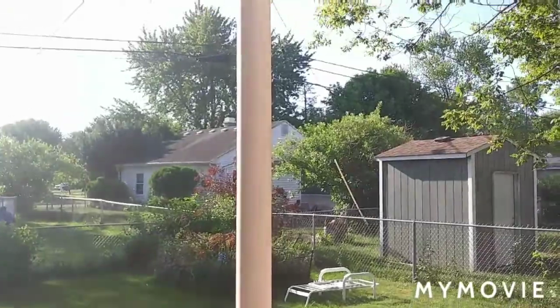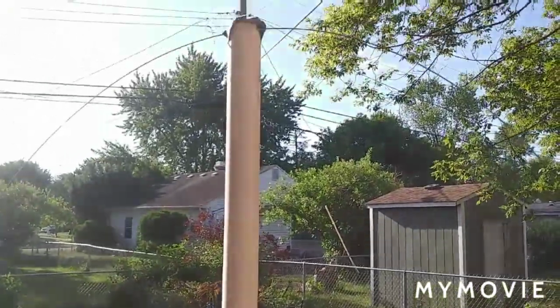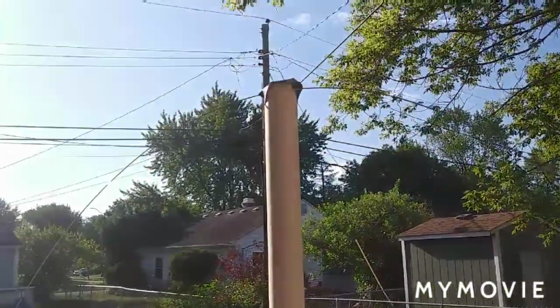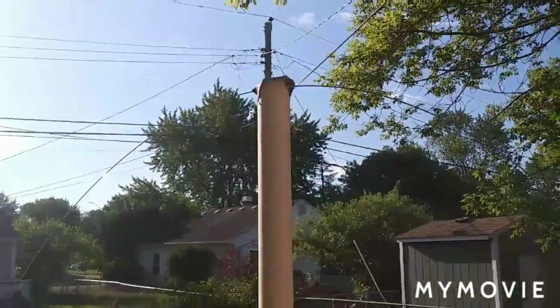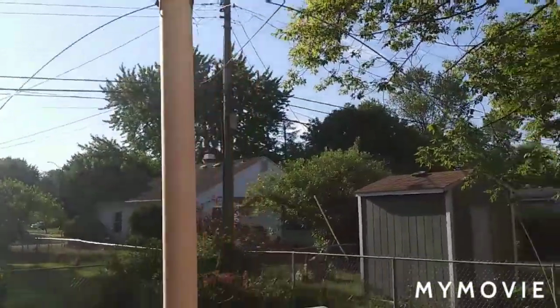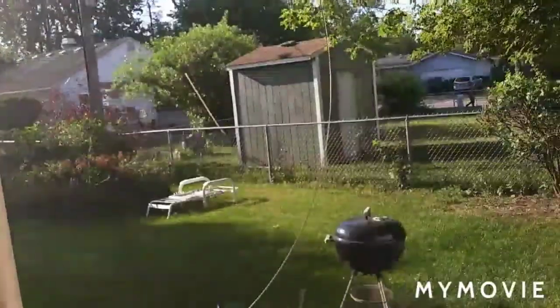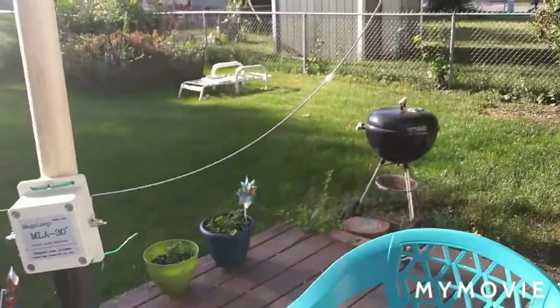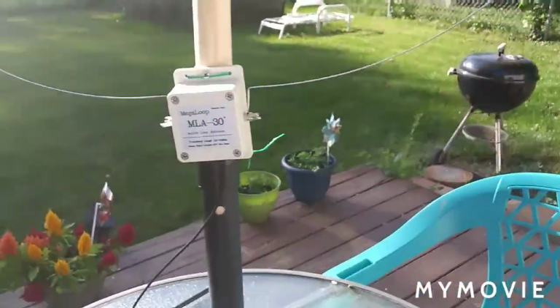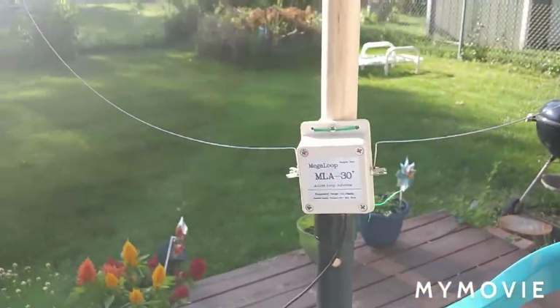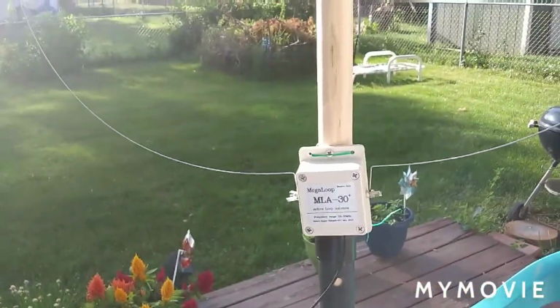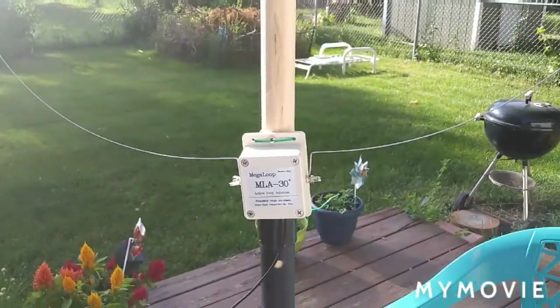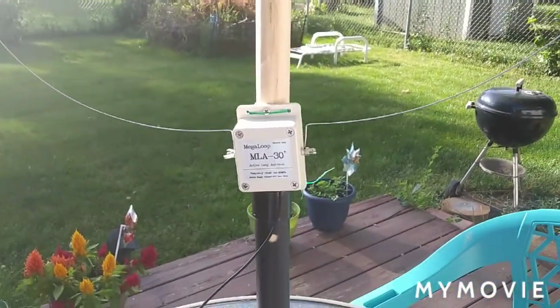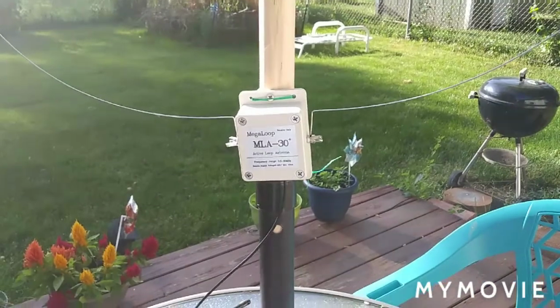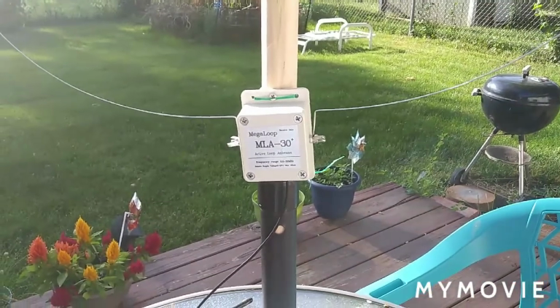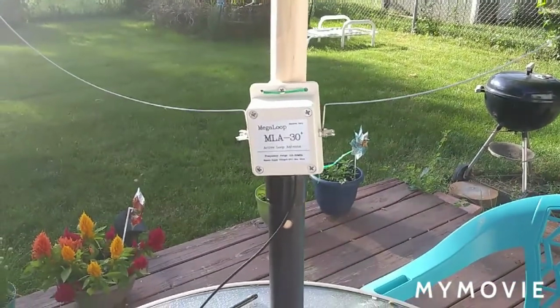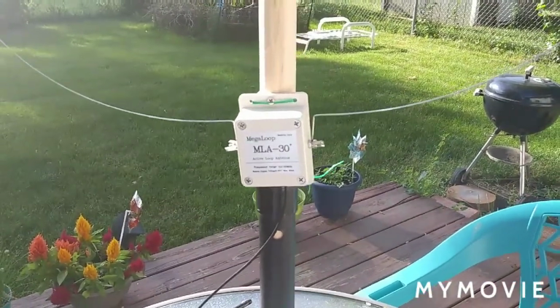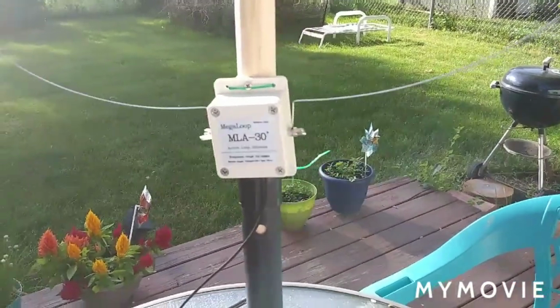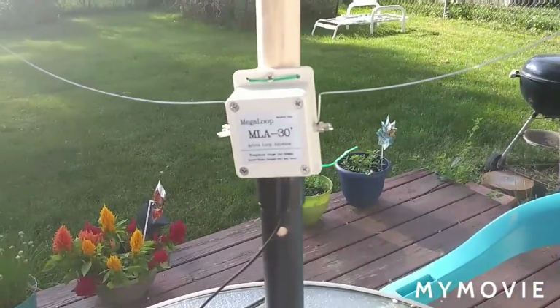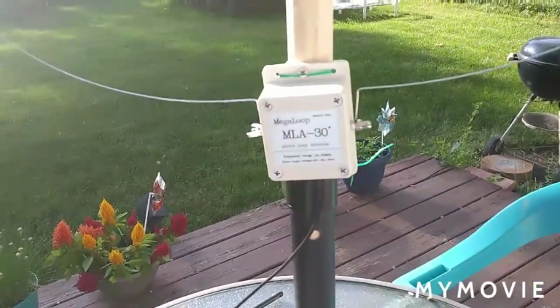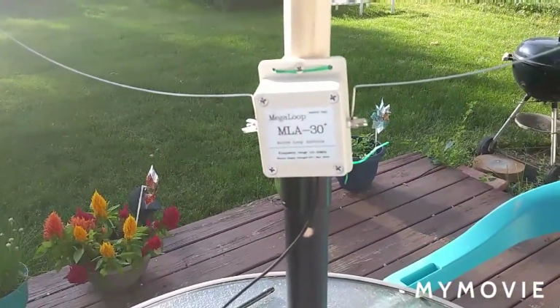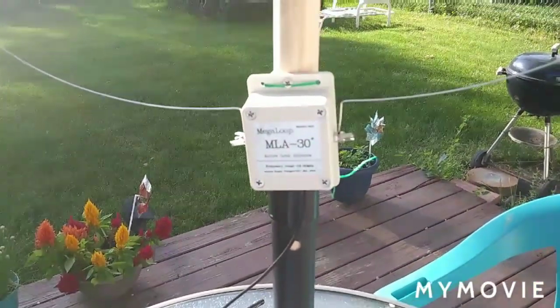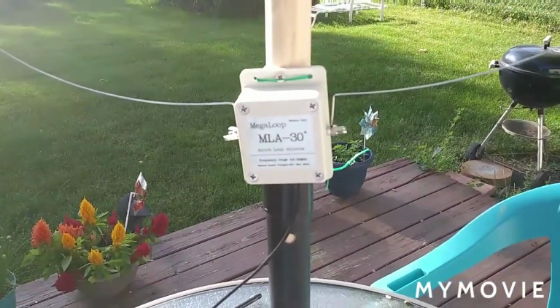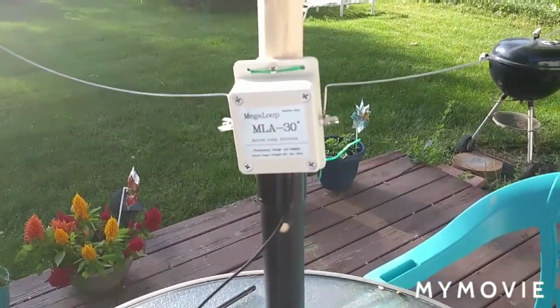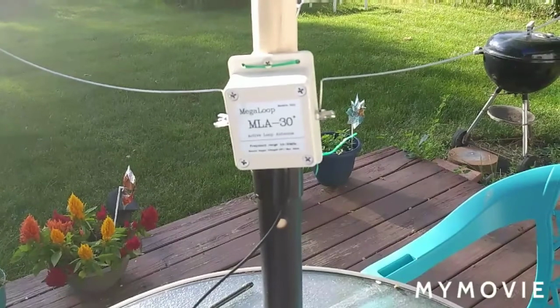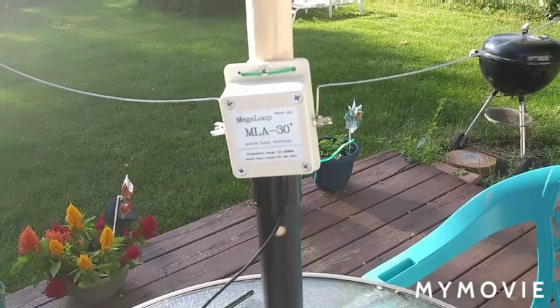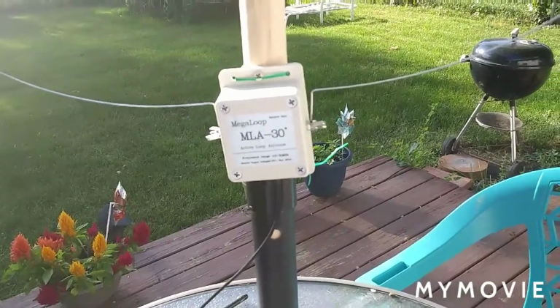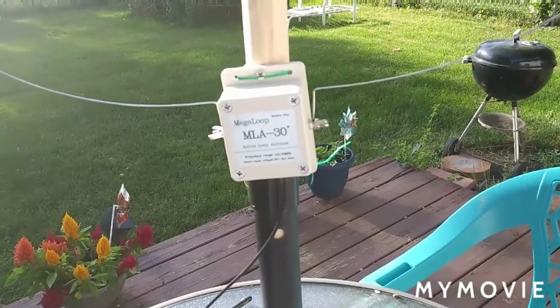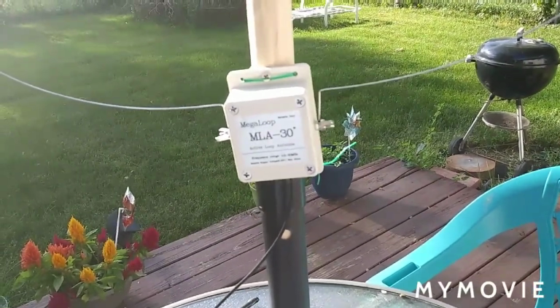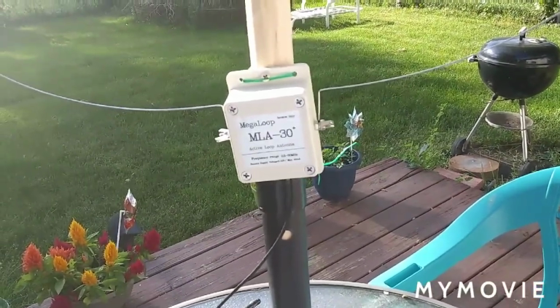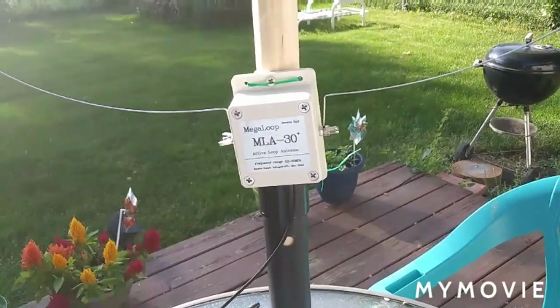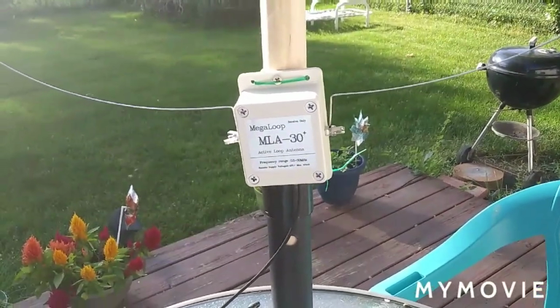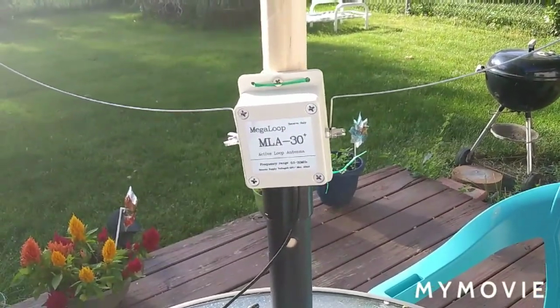It's pretty cool so far, and I'm going to do some more band scans with it soon. Thanks for tuning in to my video — hit that like button please if you like the video. Thanks much.